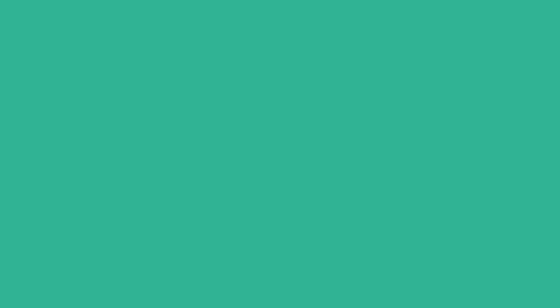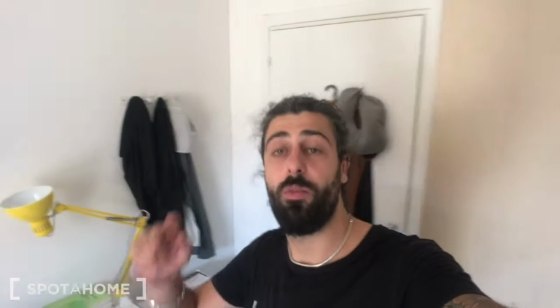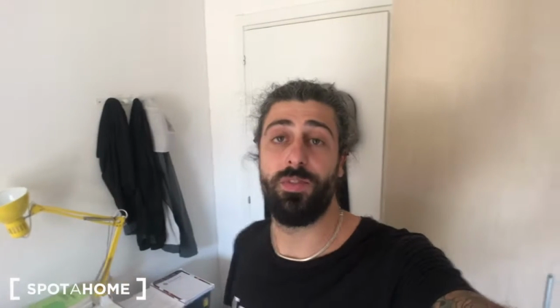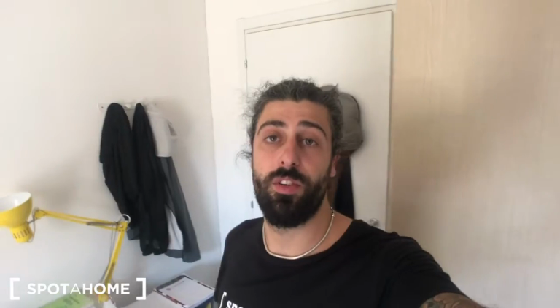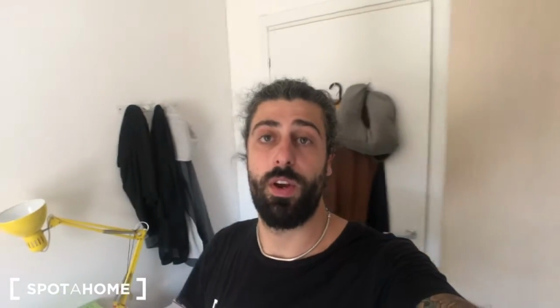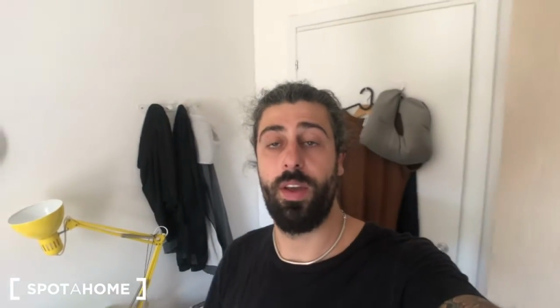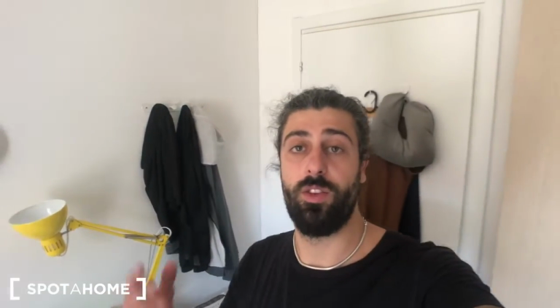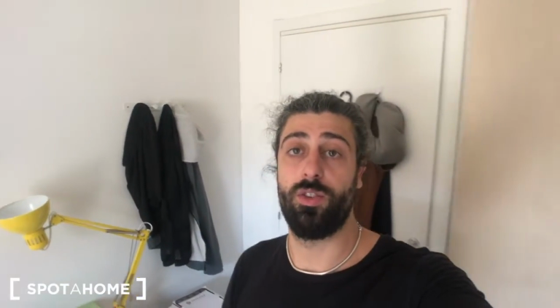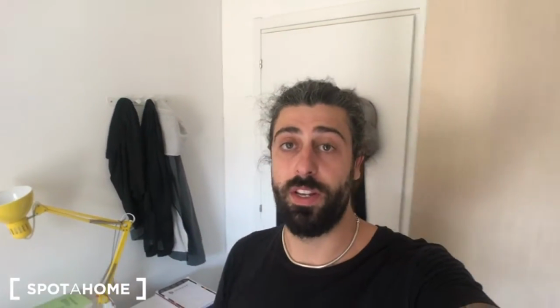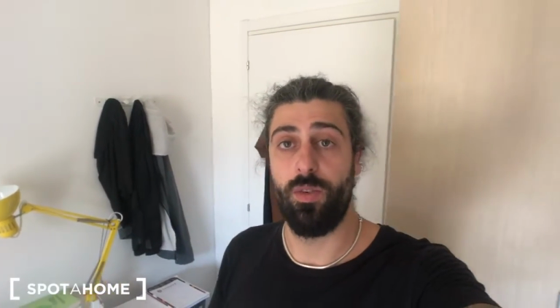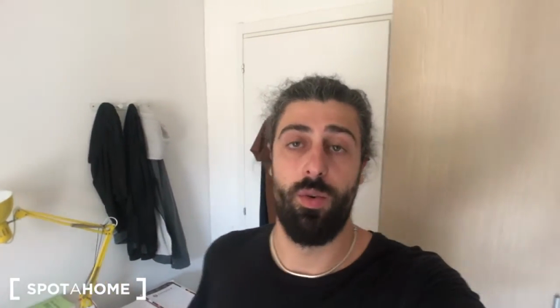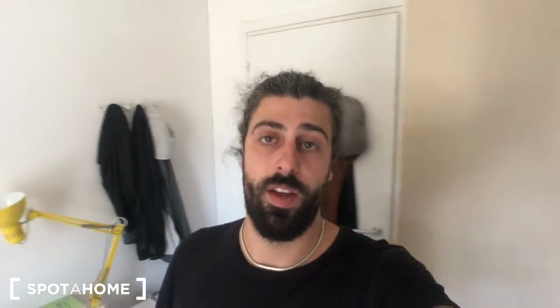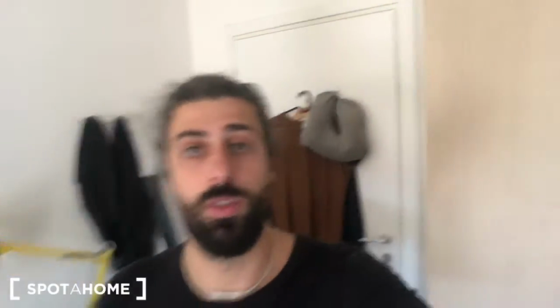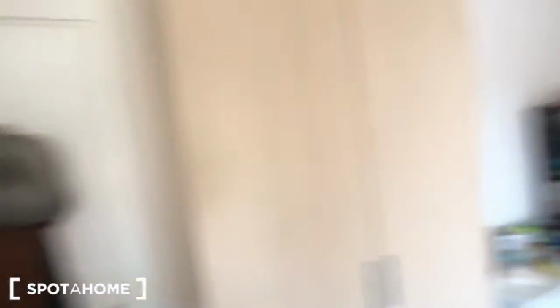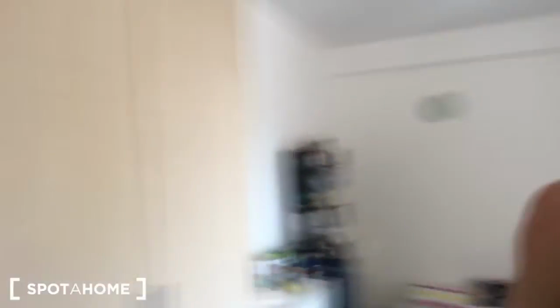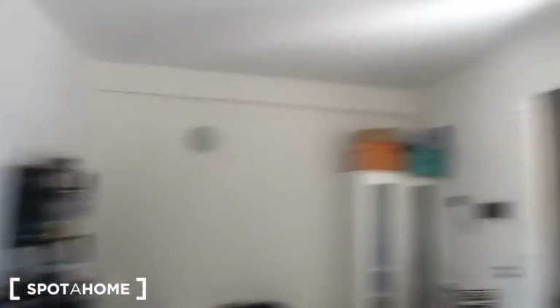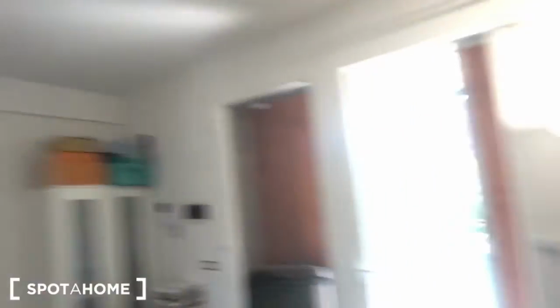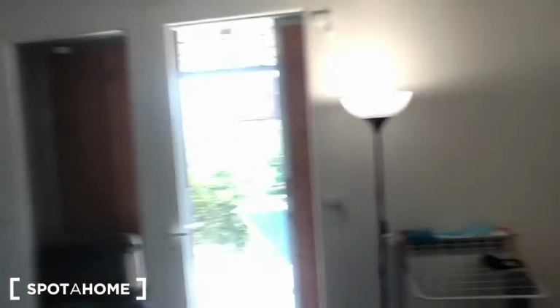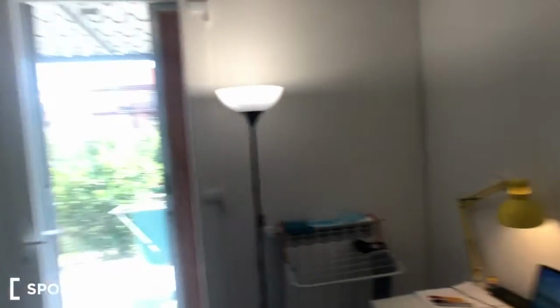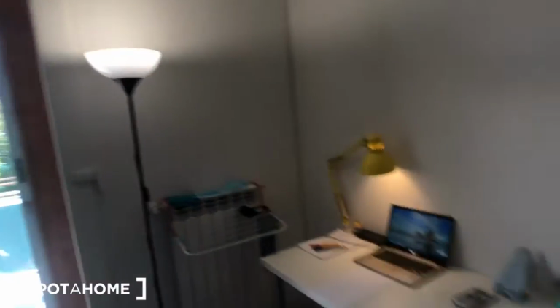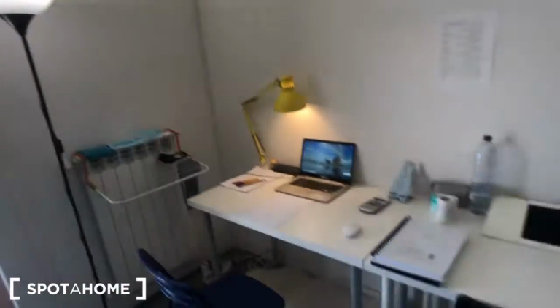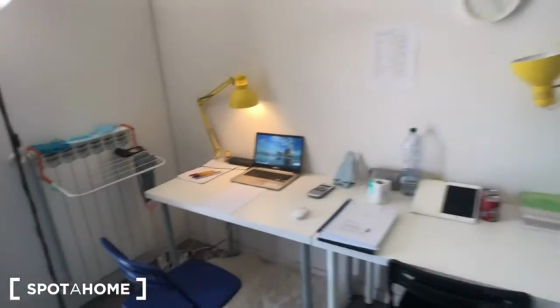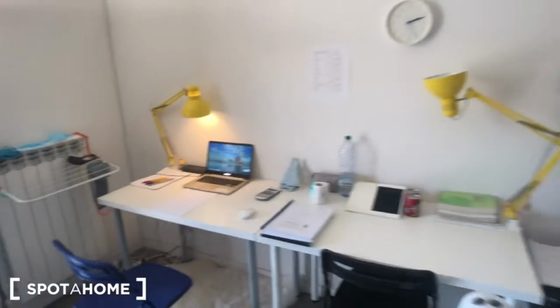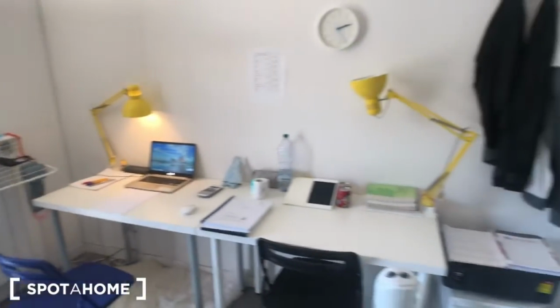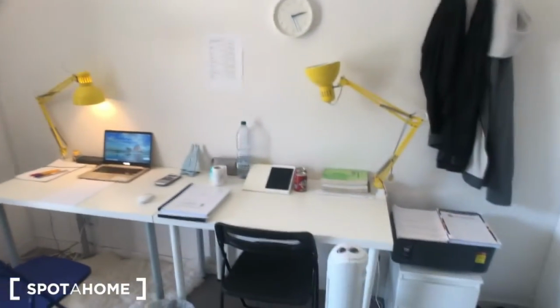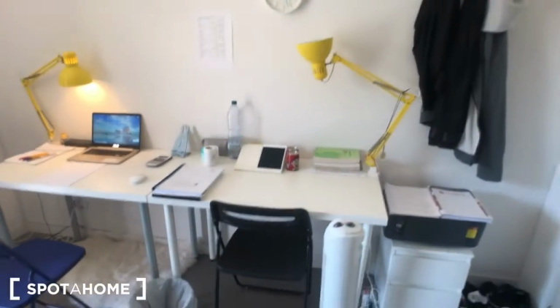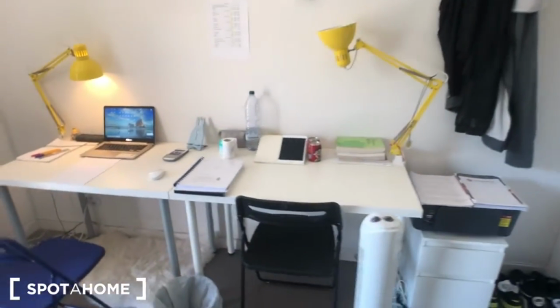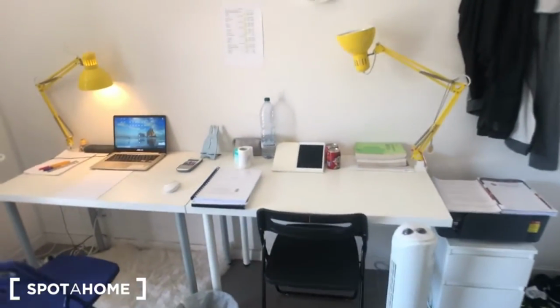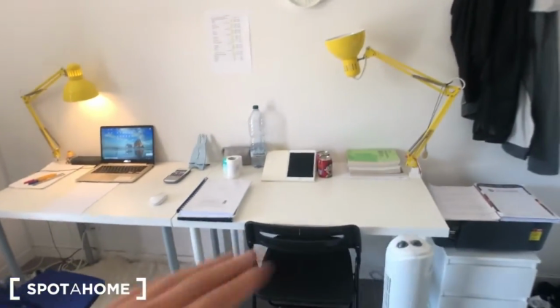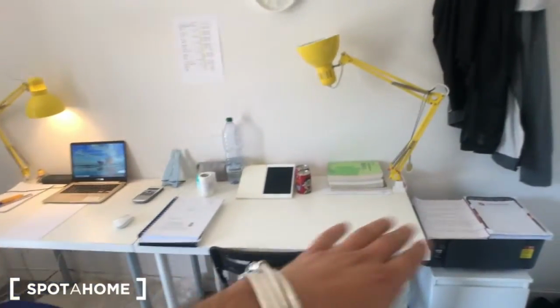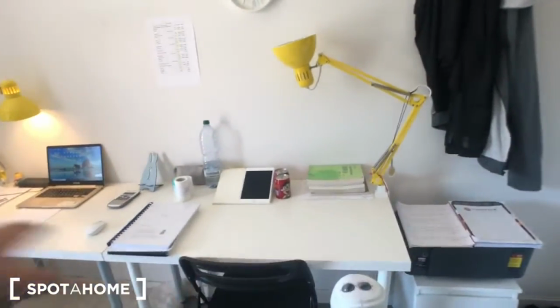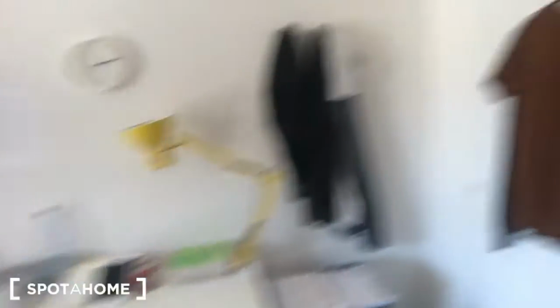Hello everybody, it's Federico from Spada Home and today I'm going to show you the biggest room of the house. This is the biggest of the two rooms and you have this big desk.